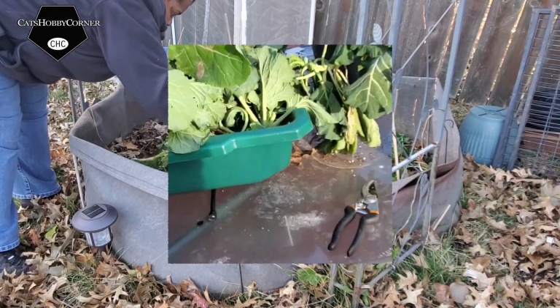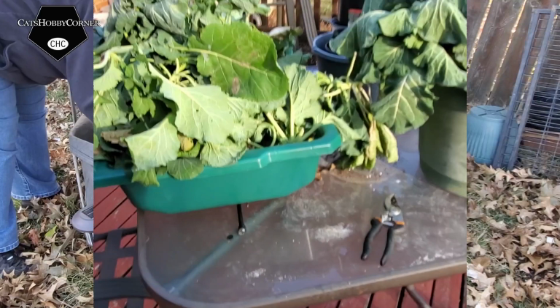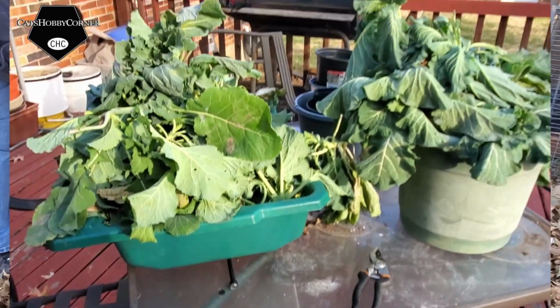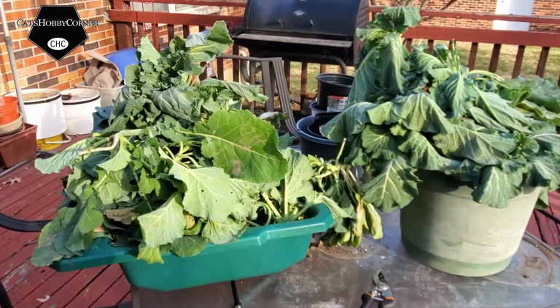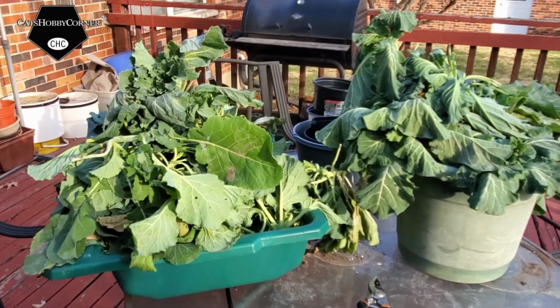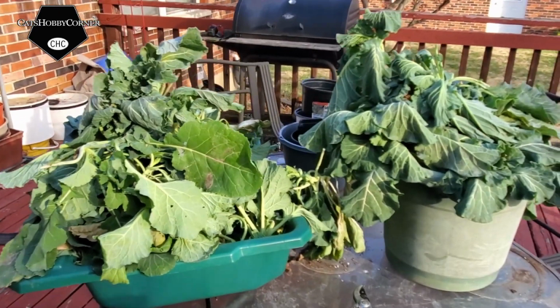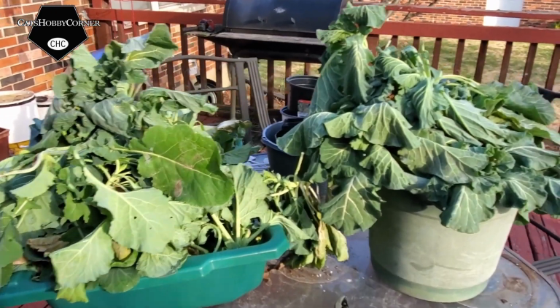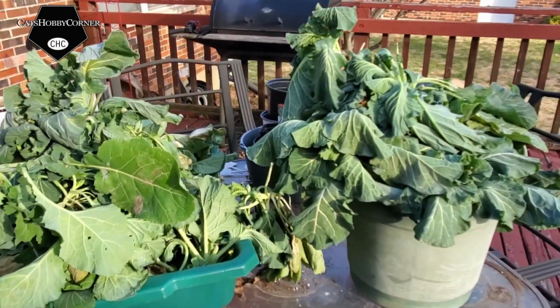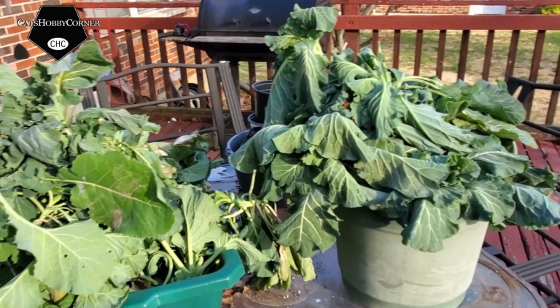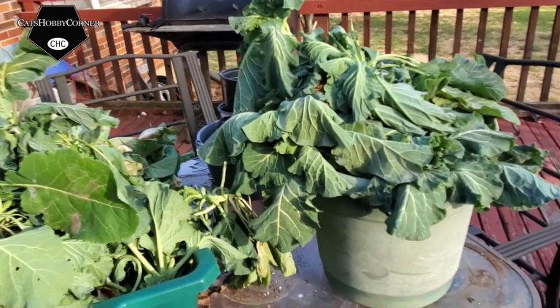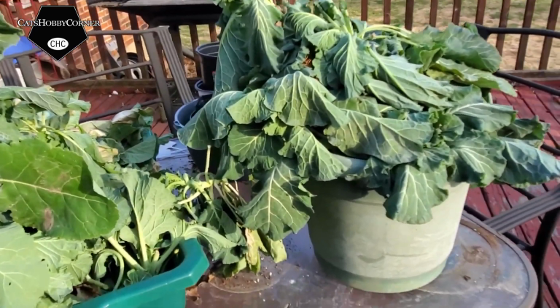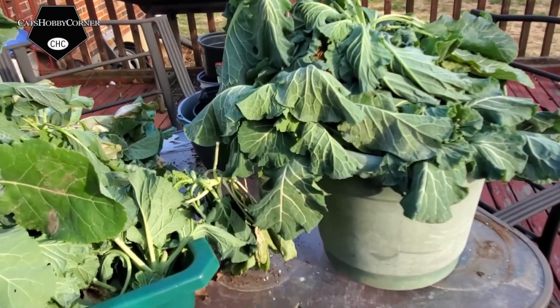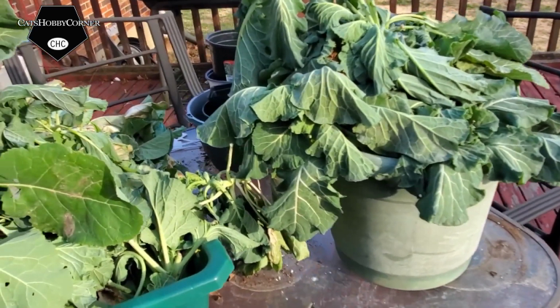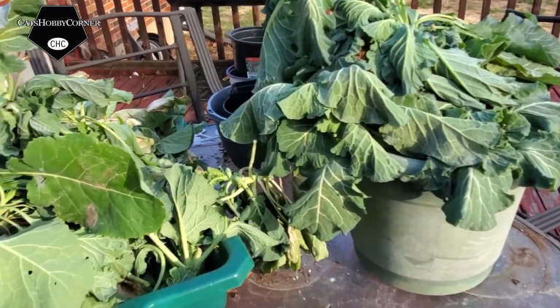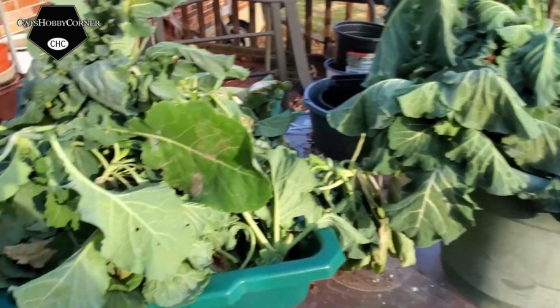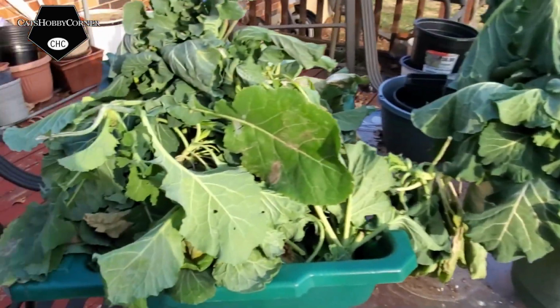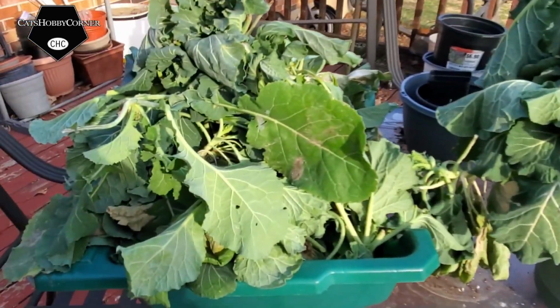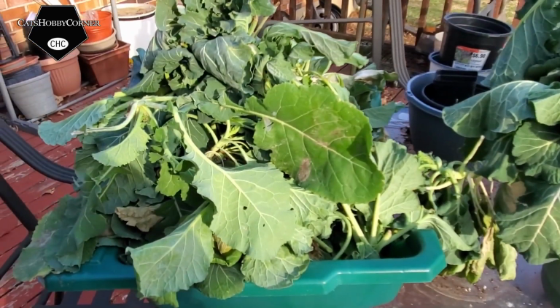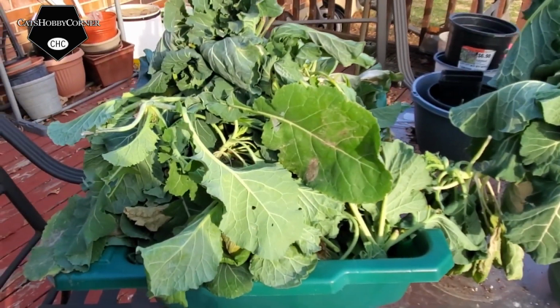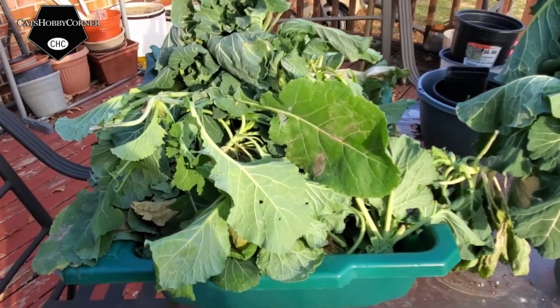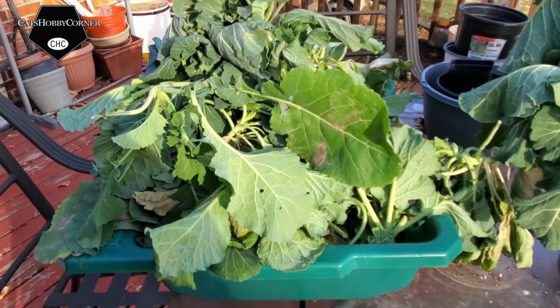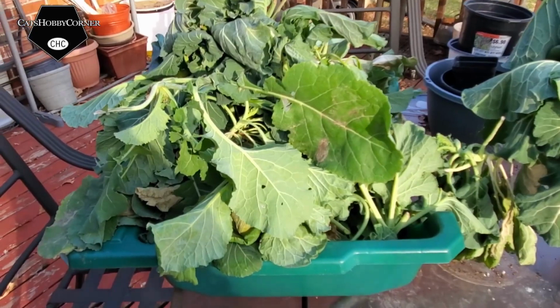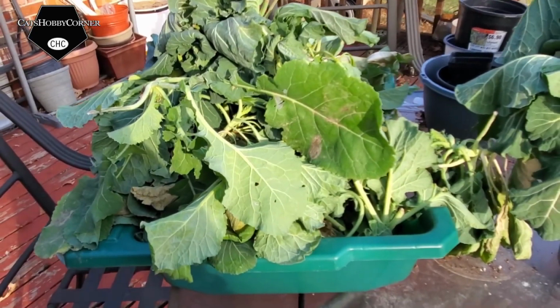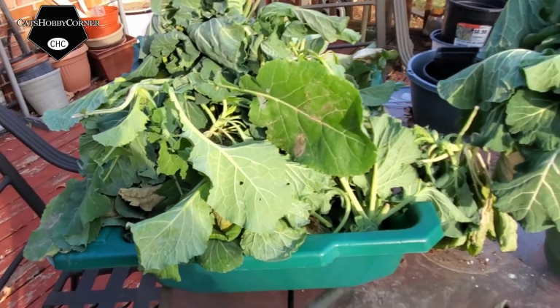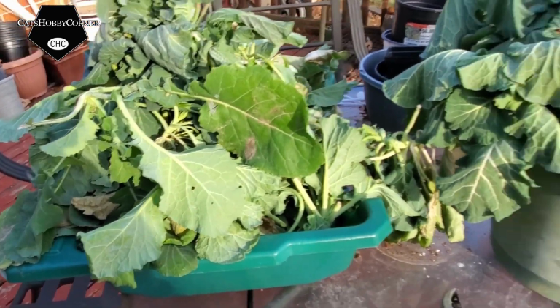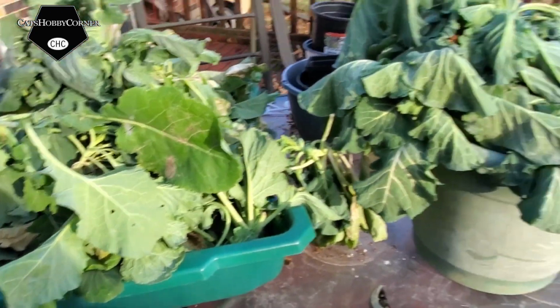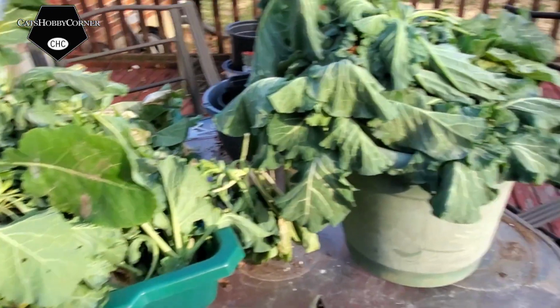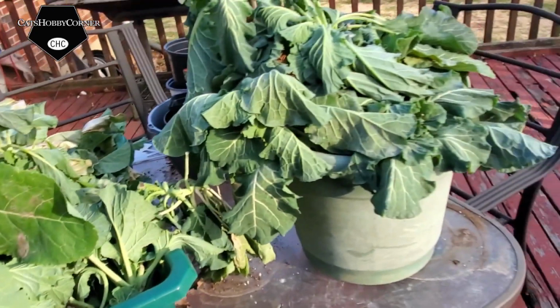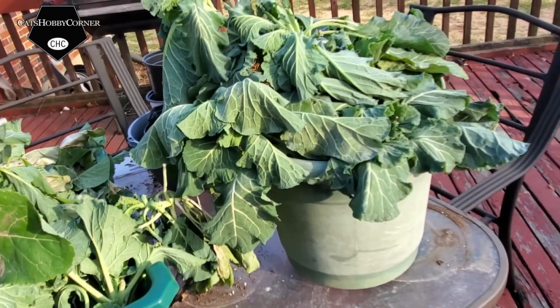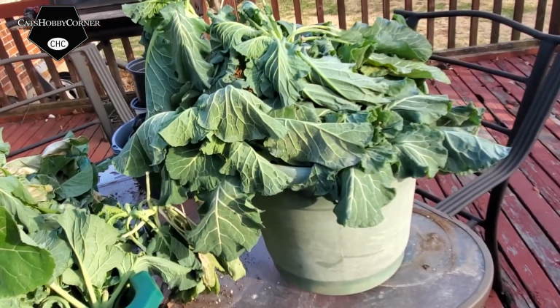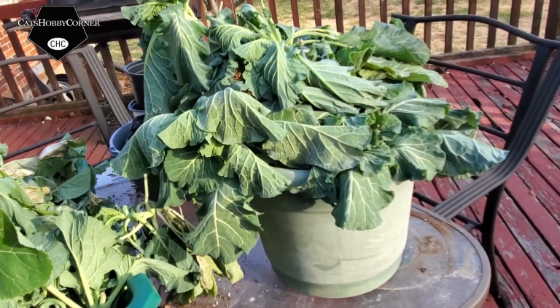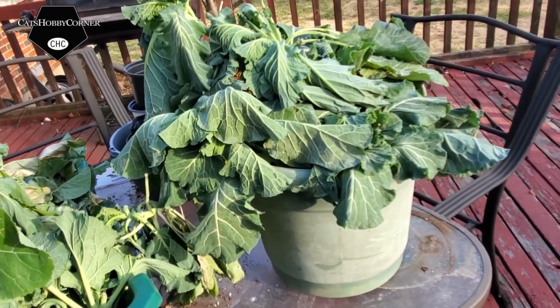Alright guys, so this is what we harvested. I'm going to be going through here and seeing what we can keep.